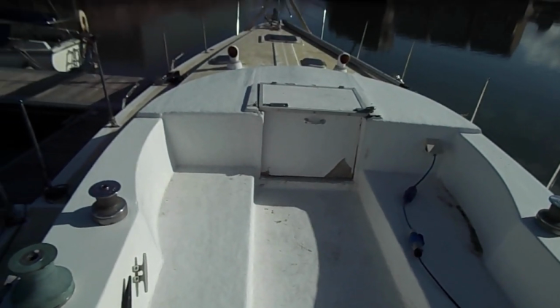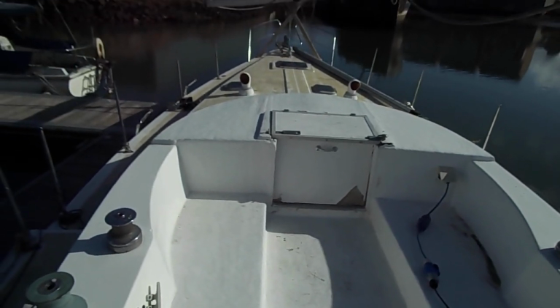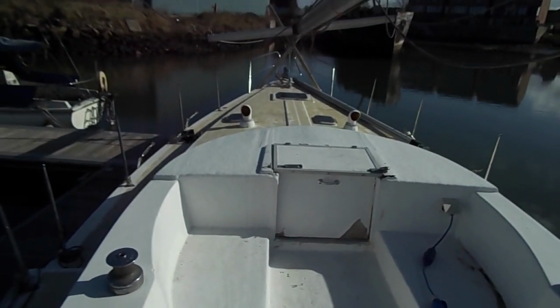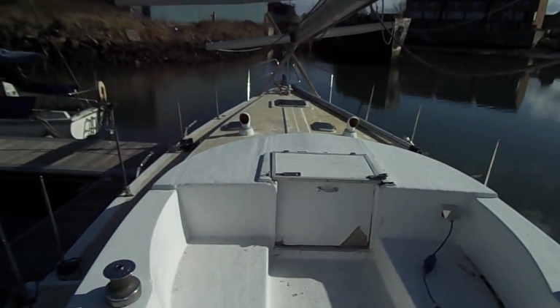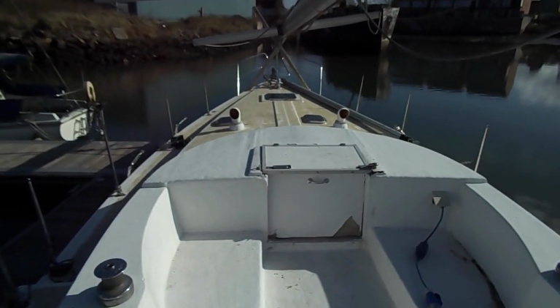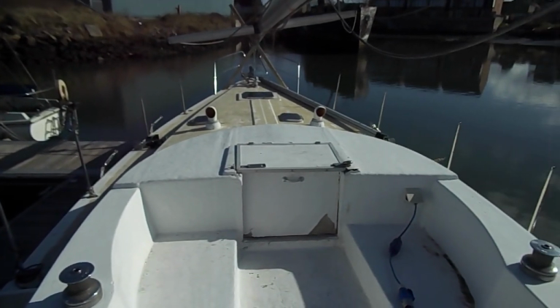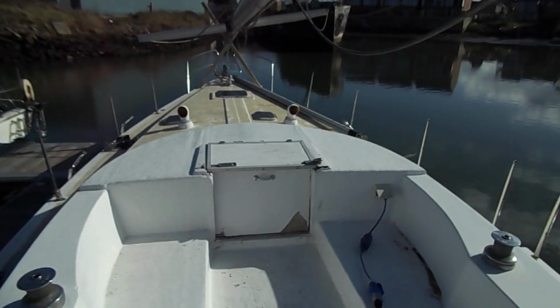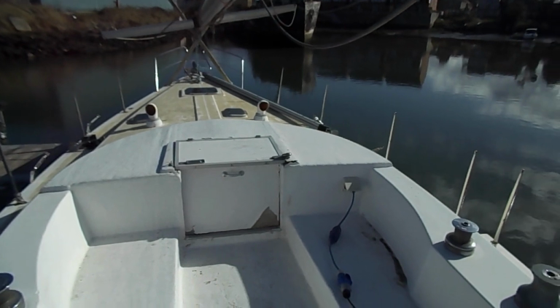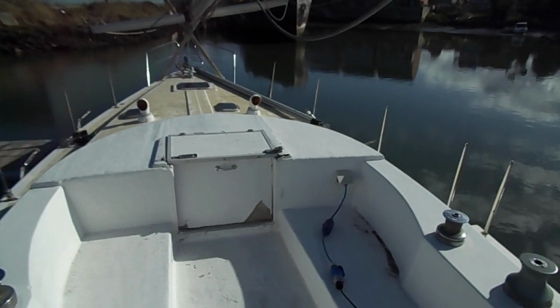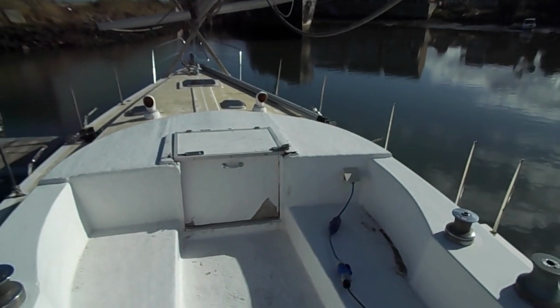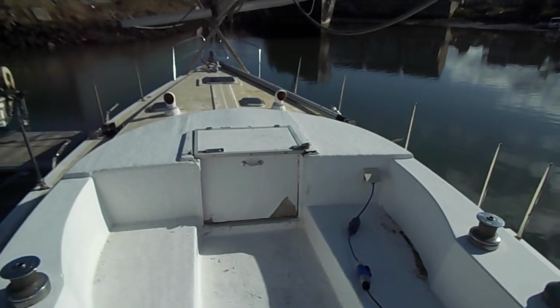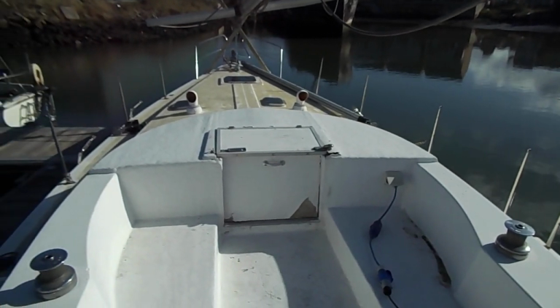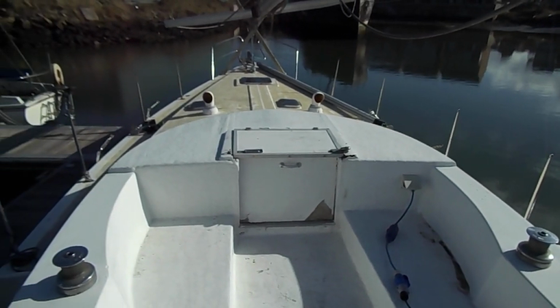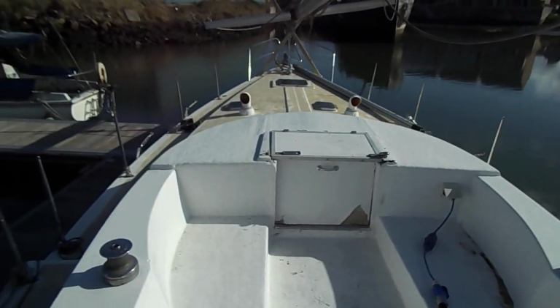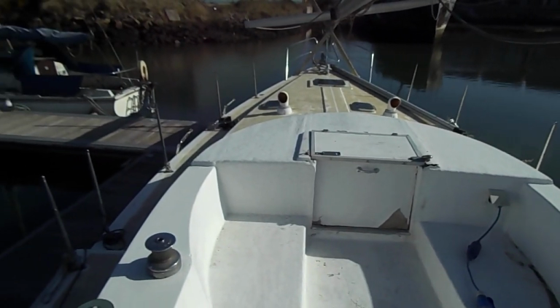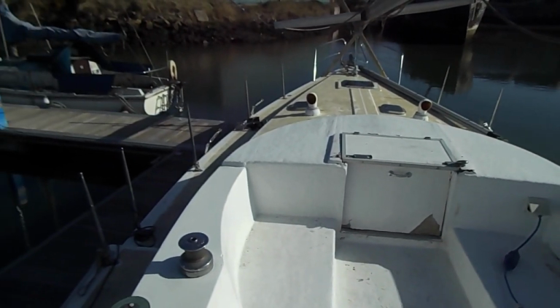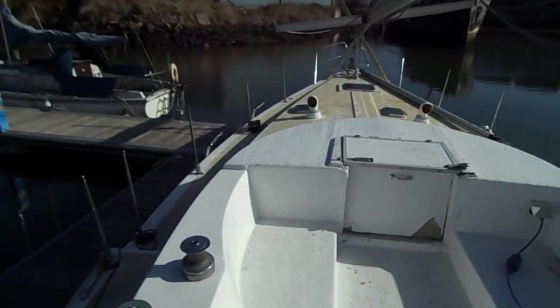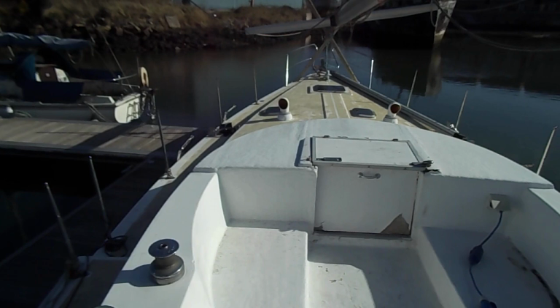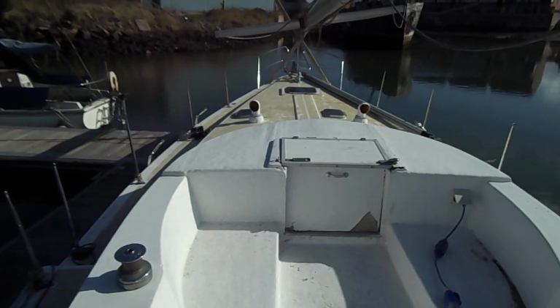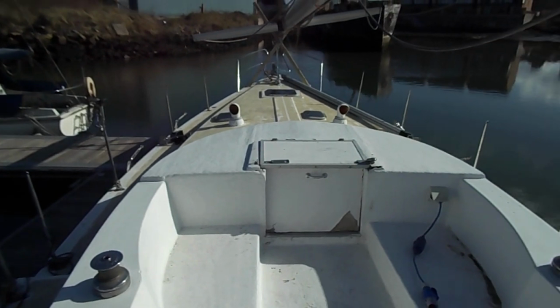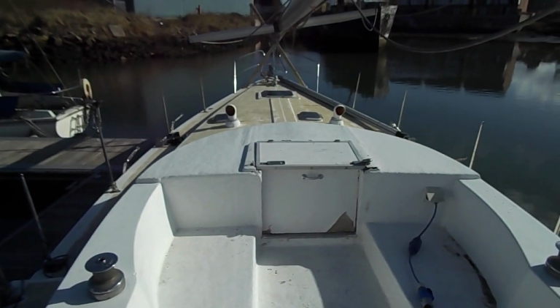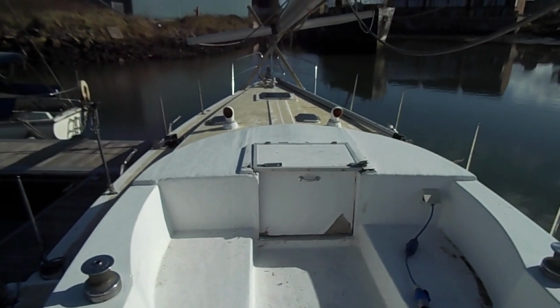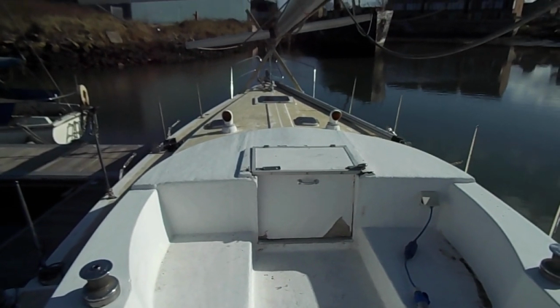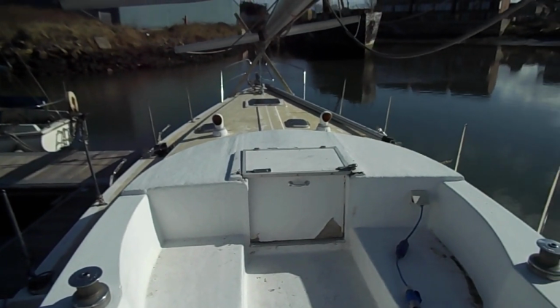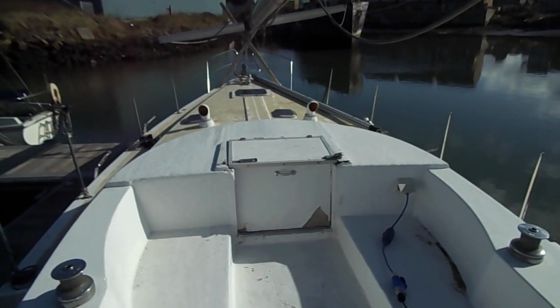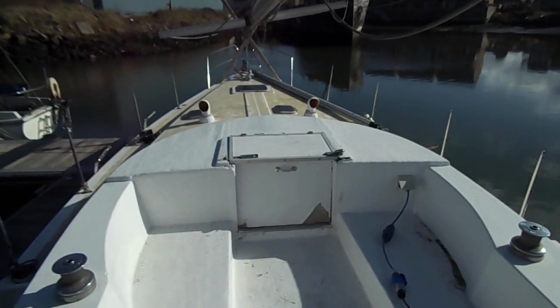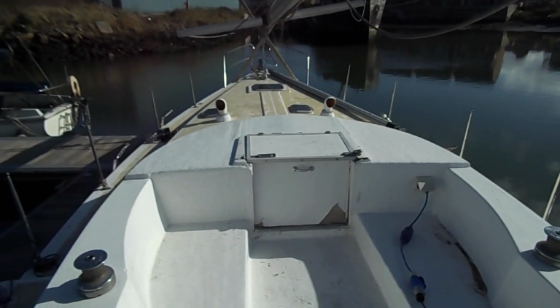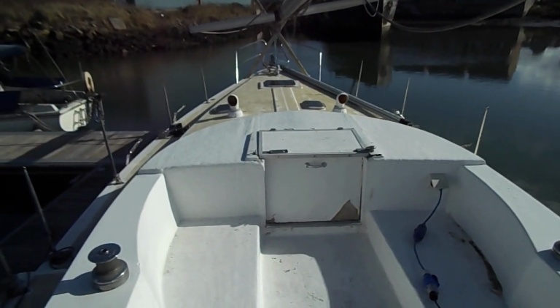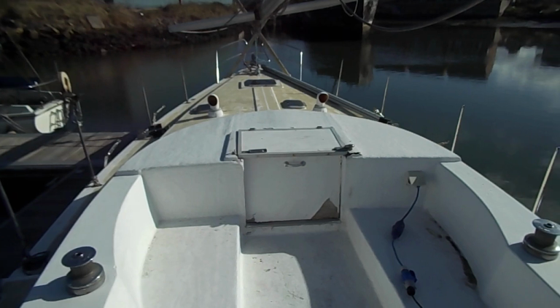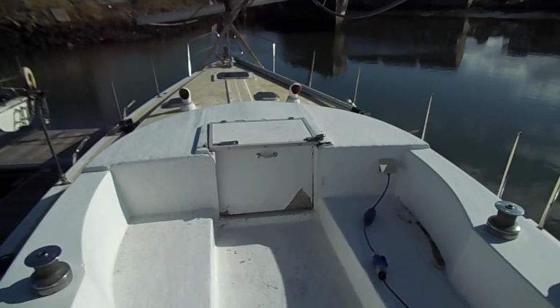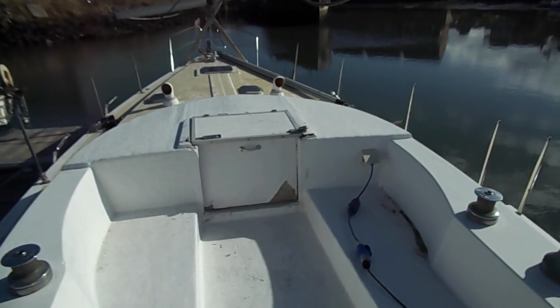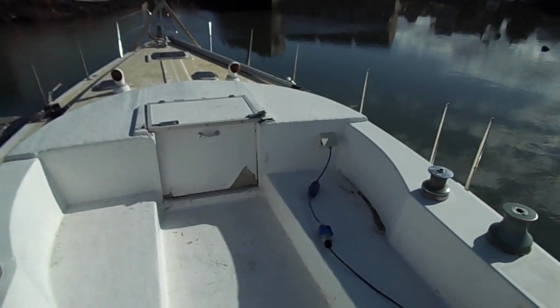A good view of the foredeck and it's showing, as I've mentioned before, that it is a very sleek looking boat and despite its age and the fact that it's a project it has some very classic lines.